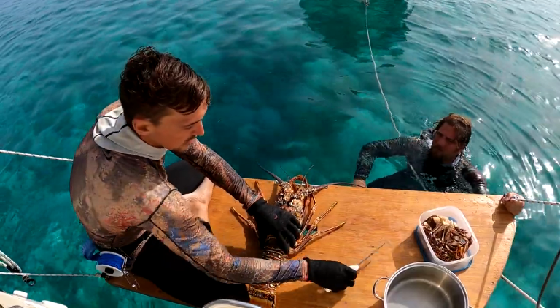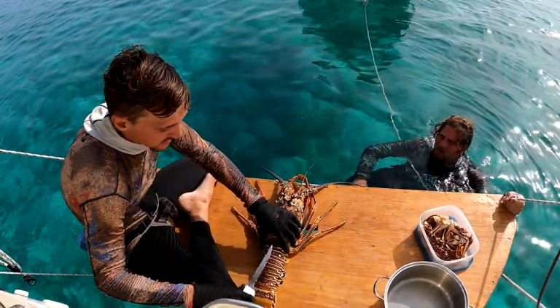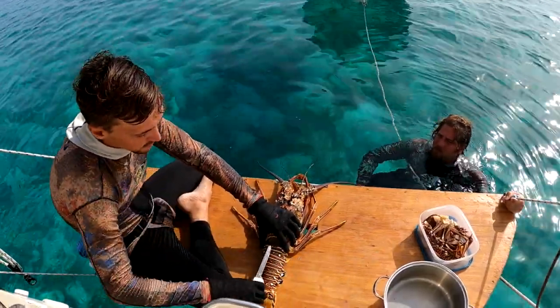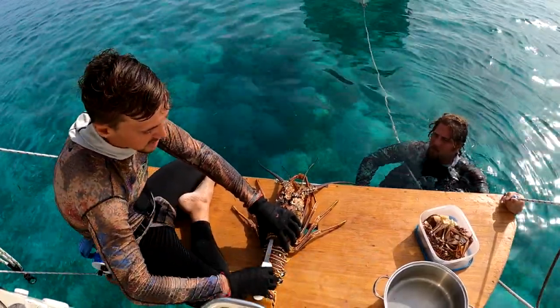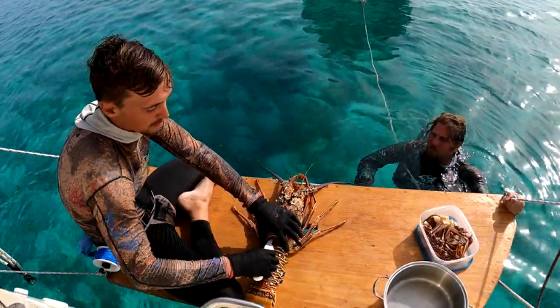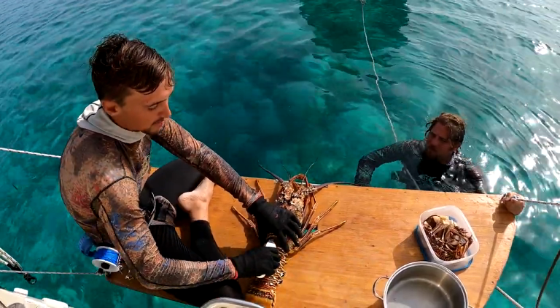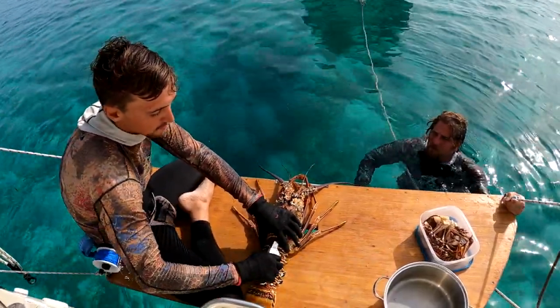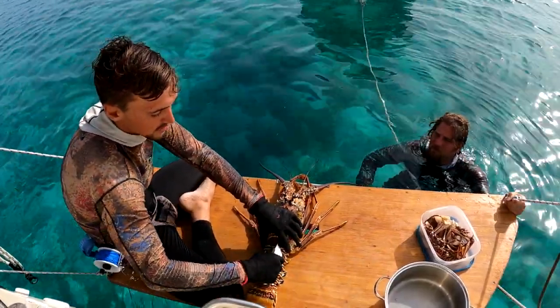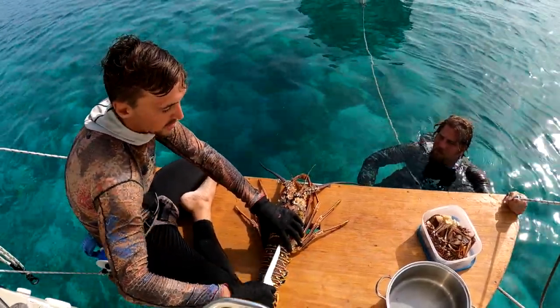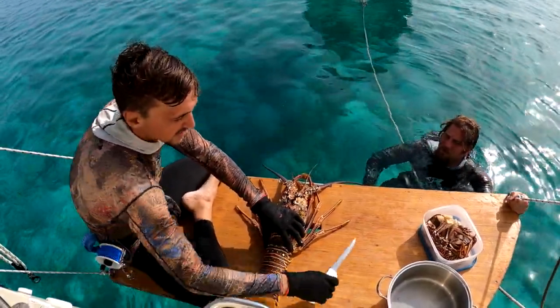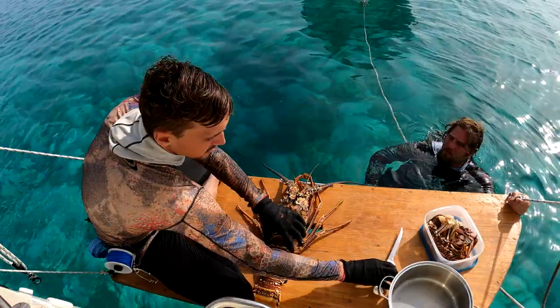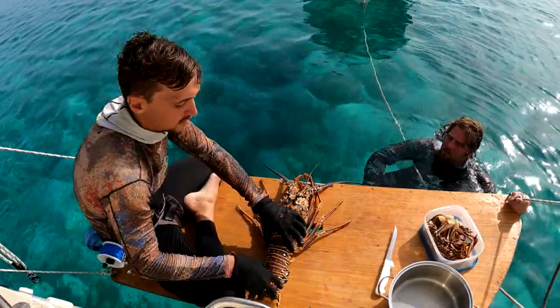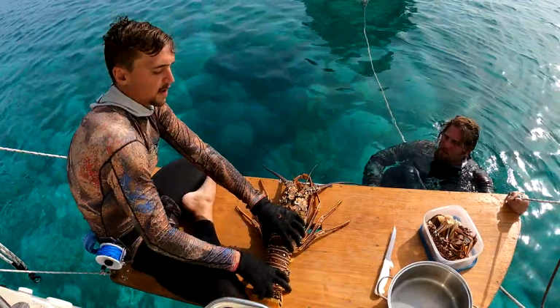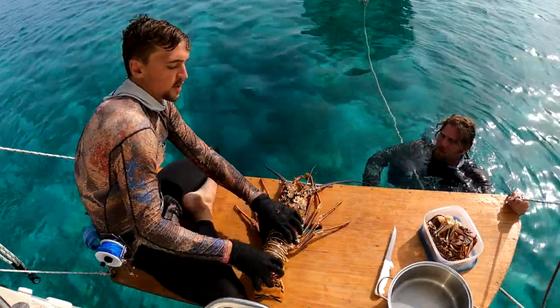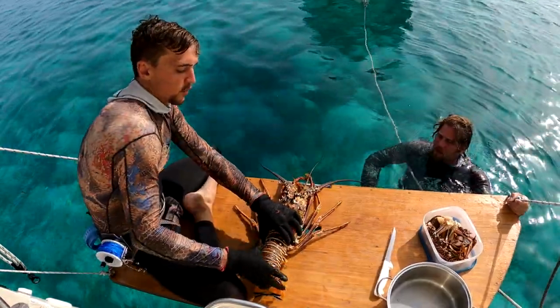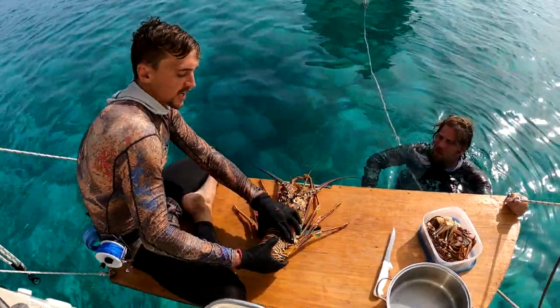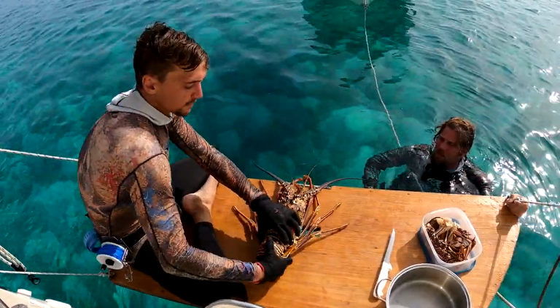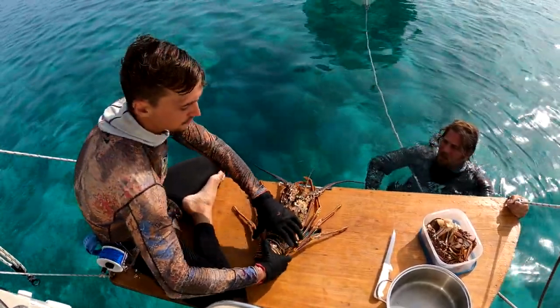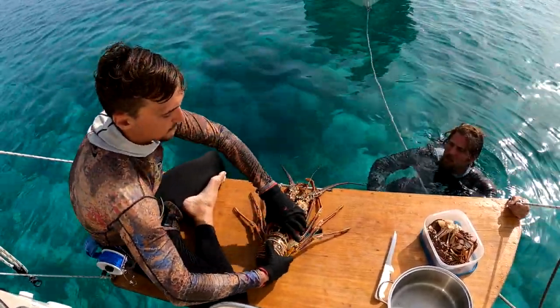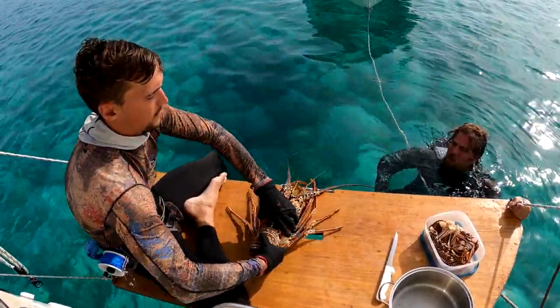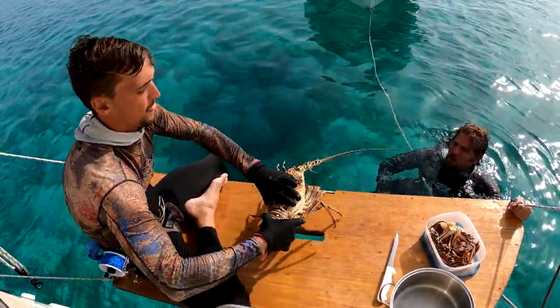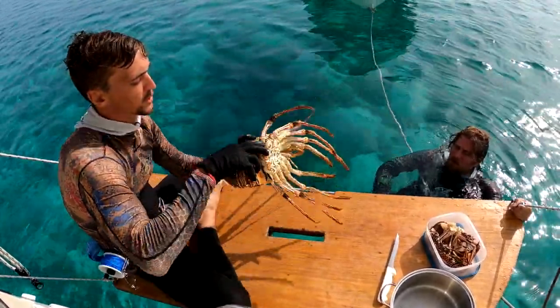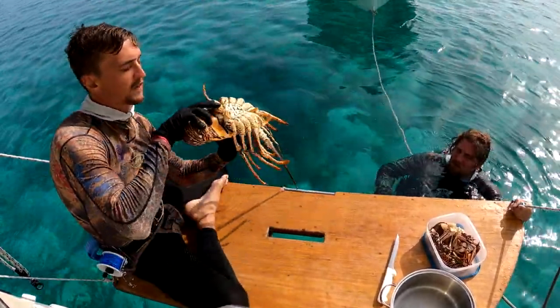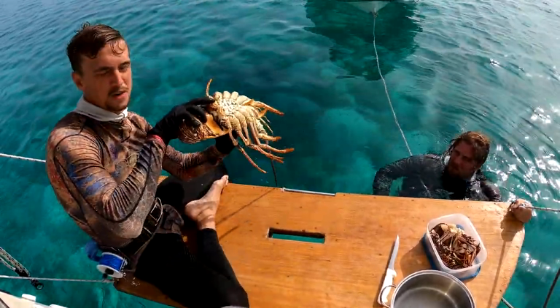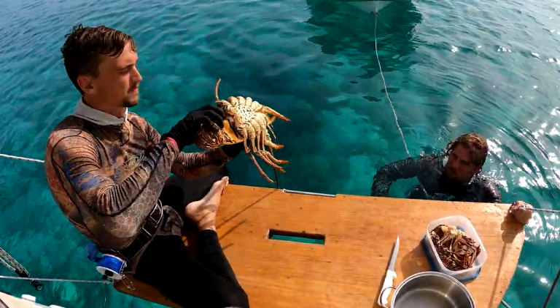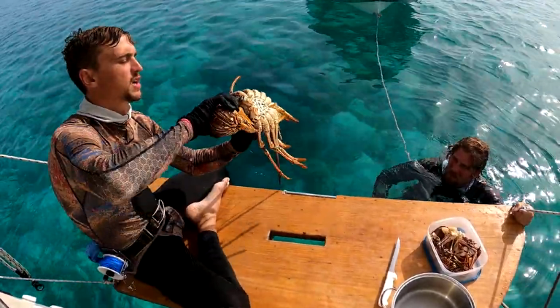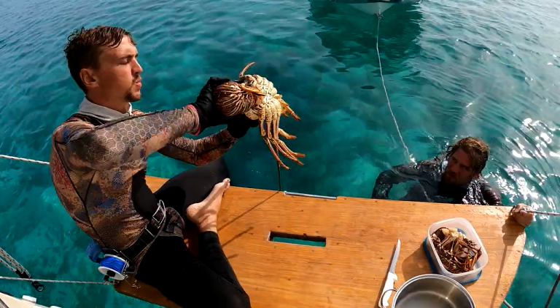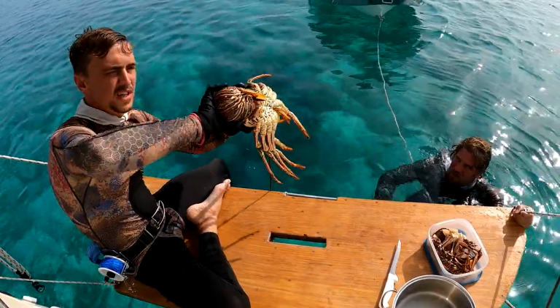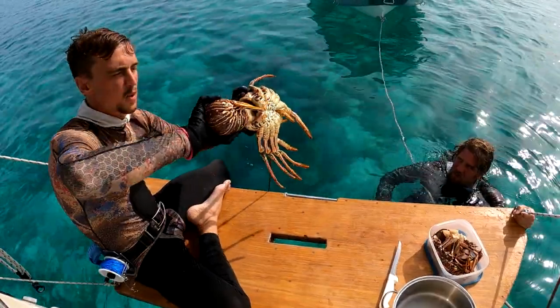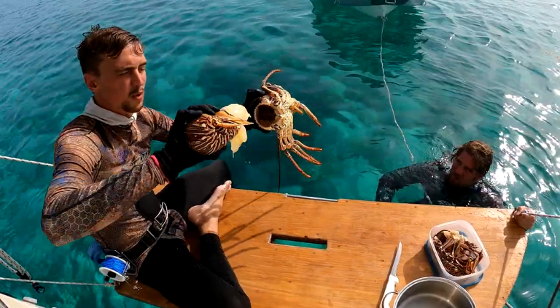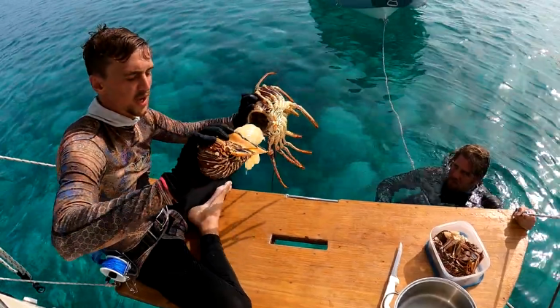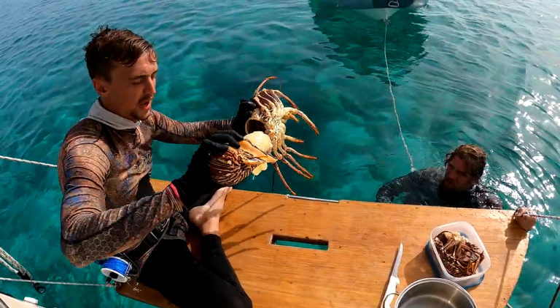You take the knife, slide it back up in here, you're going to cut the skin, then you're going to fold the tail. You're also going to cut from underneath, you're going to twist it, and then you'll be able to pull the tail right out.